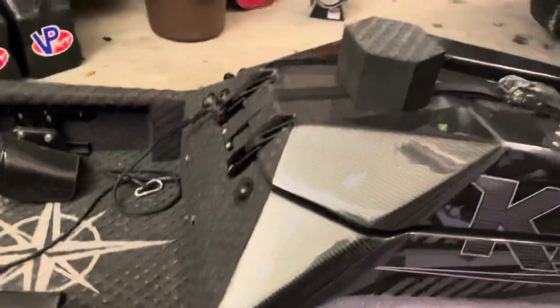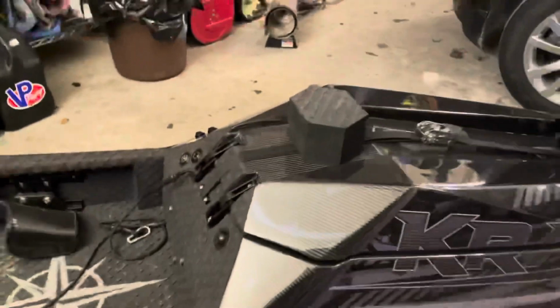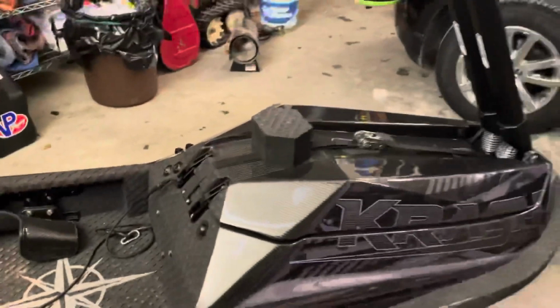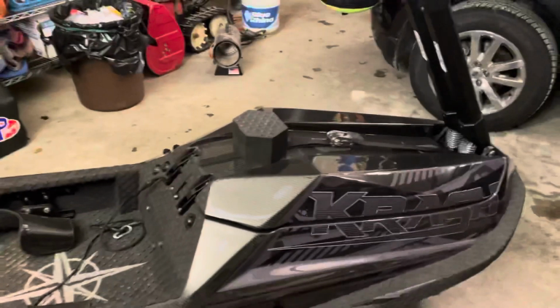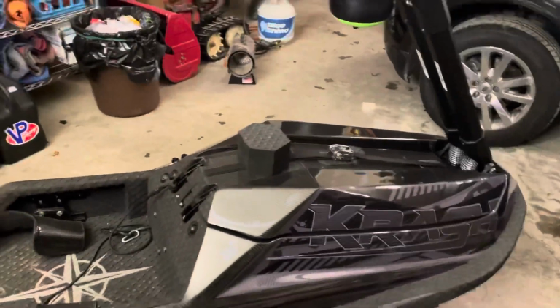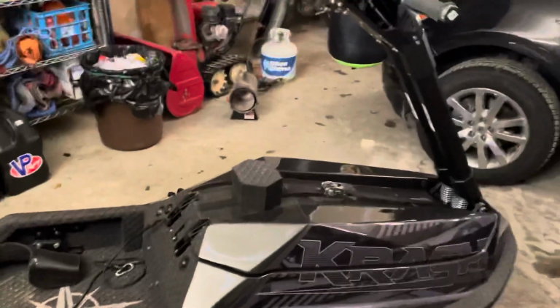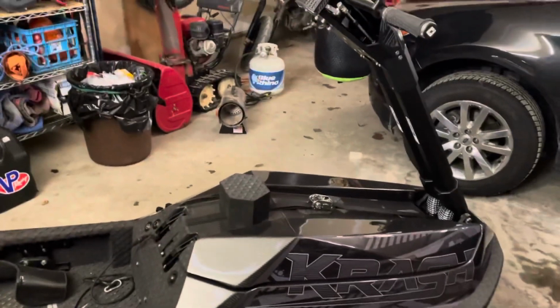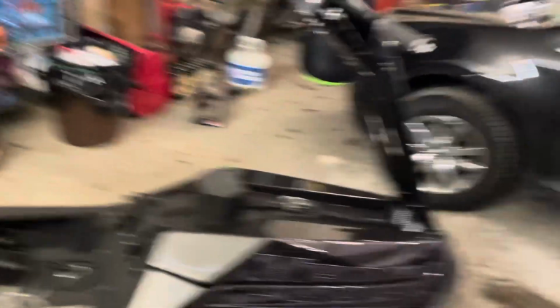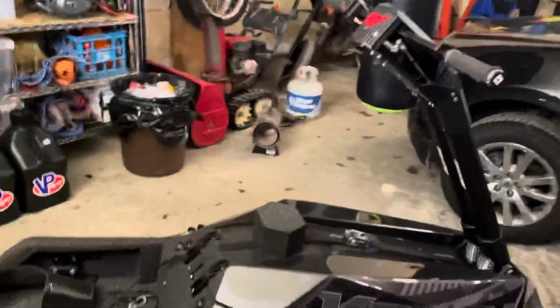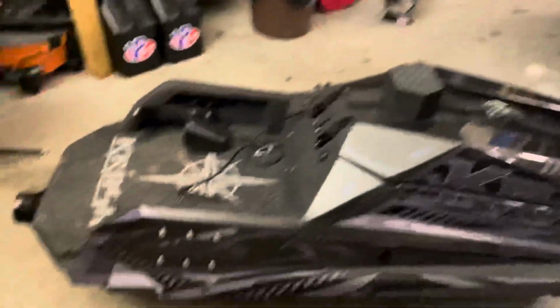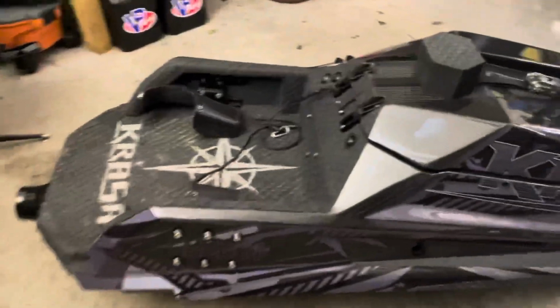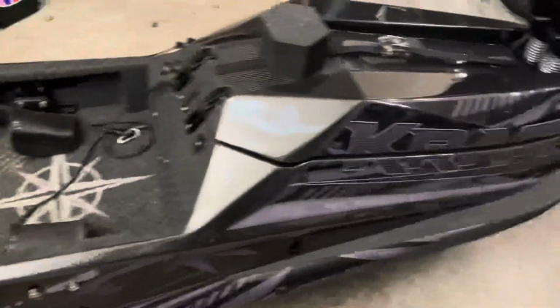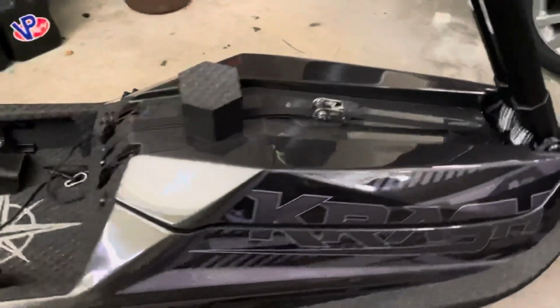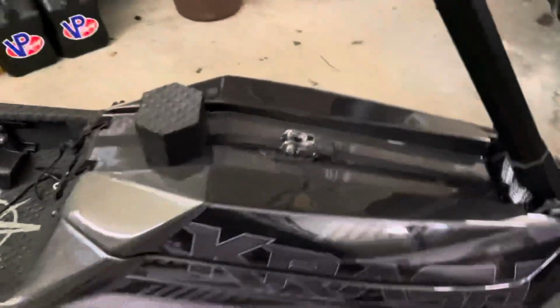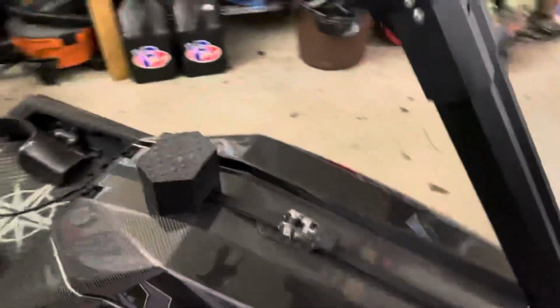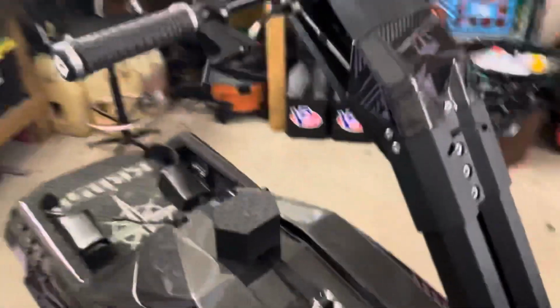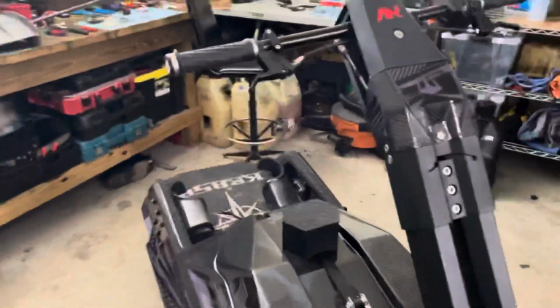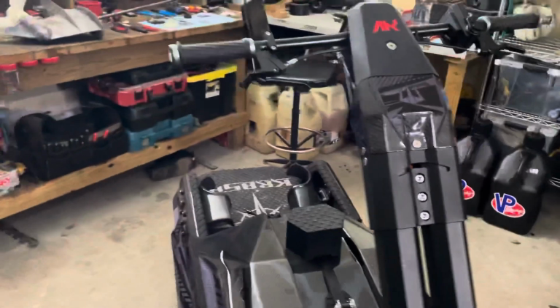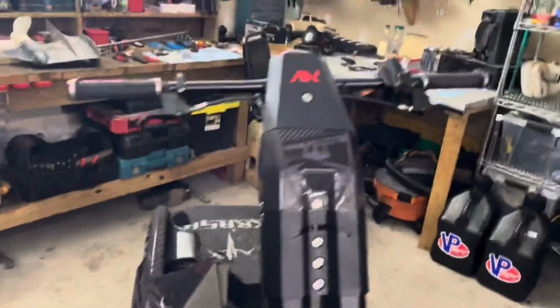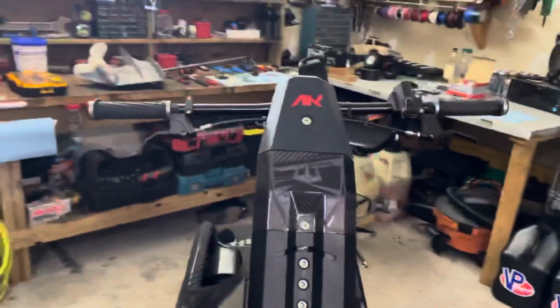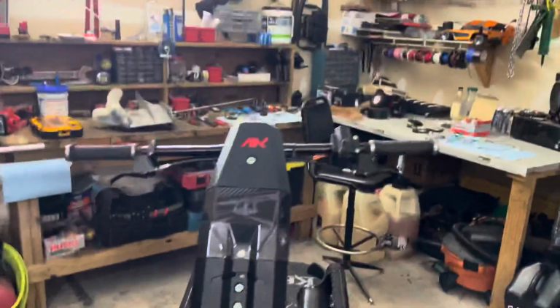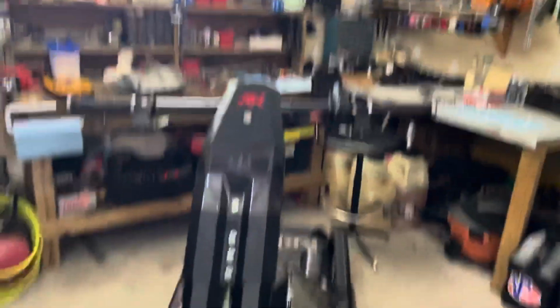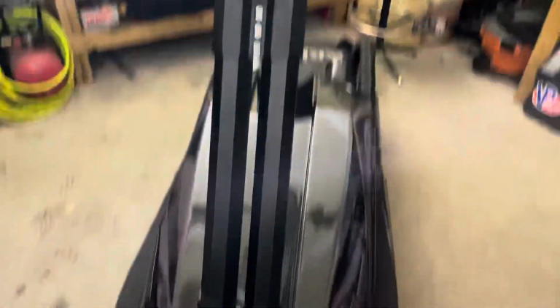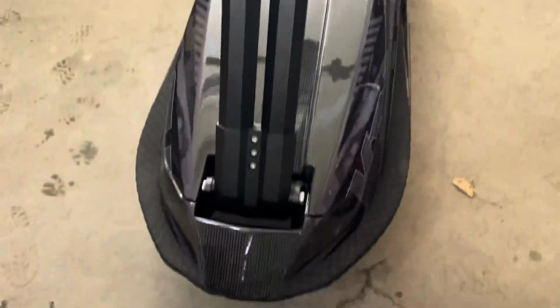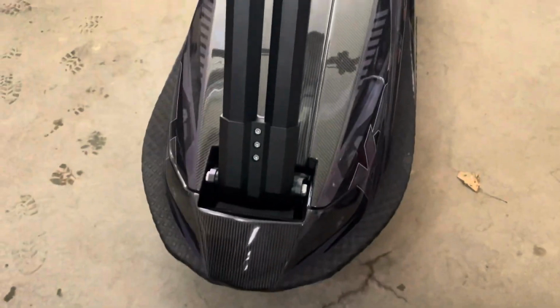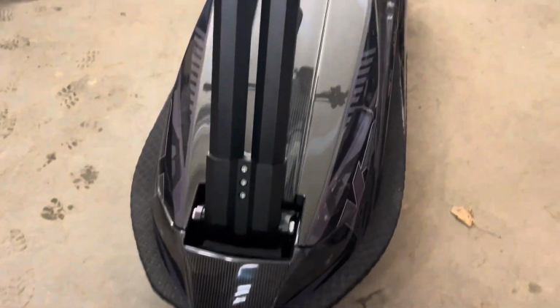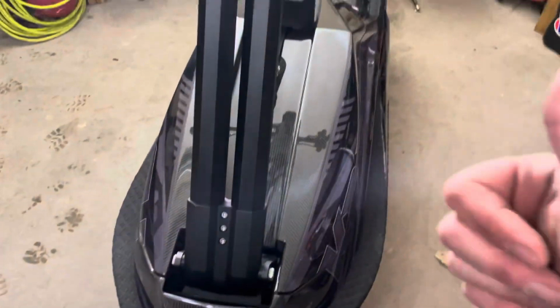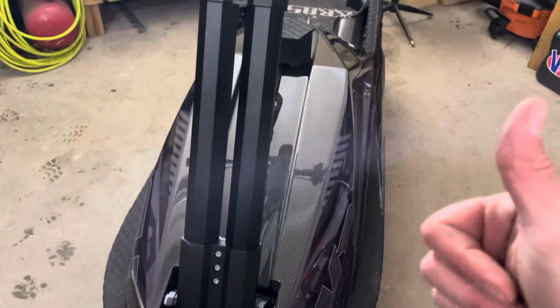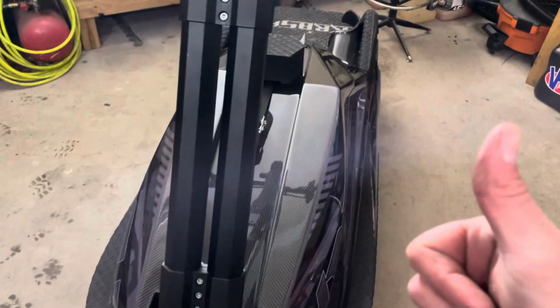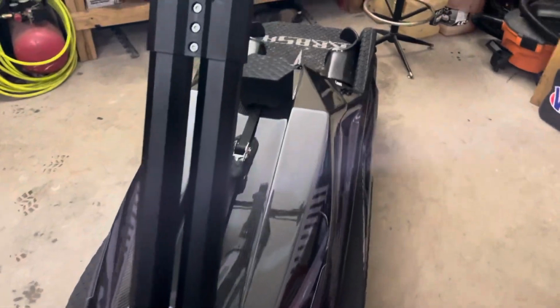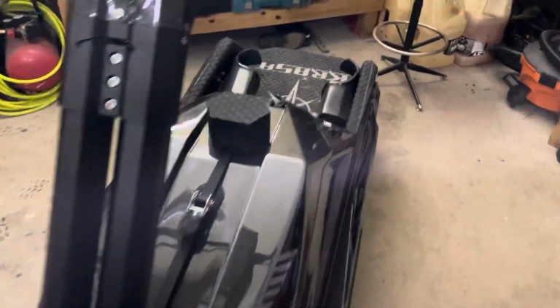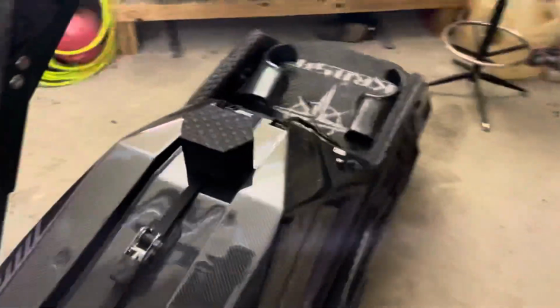This is the Pro, so it's the carbon fiber hull — it should save me a little bit of weight, and I'm only about 145 pounds, so it should throw me around pretty good. Later guys, have a great night.